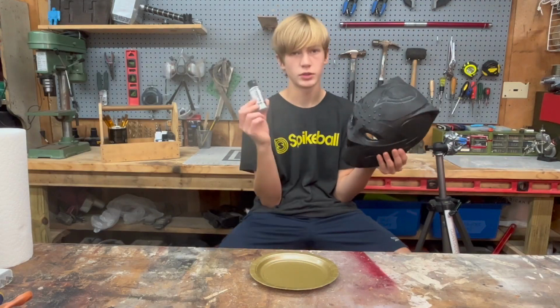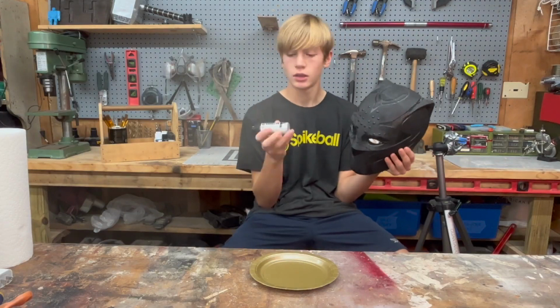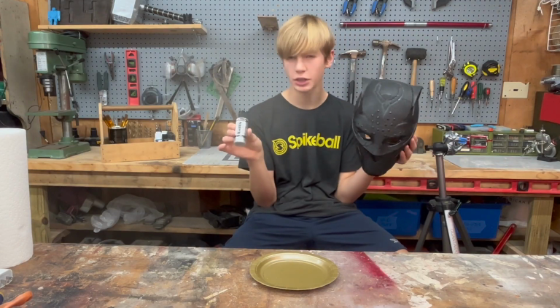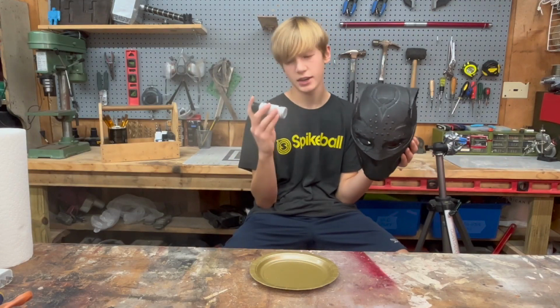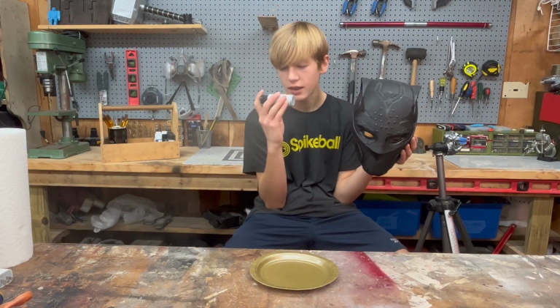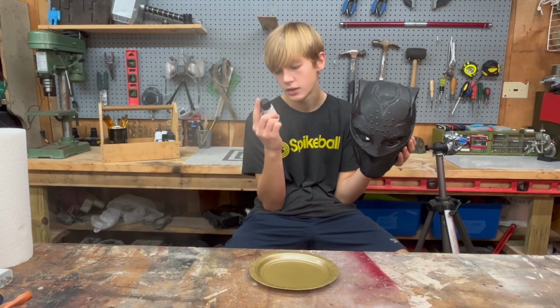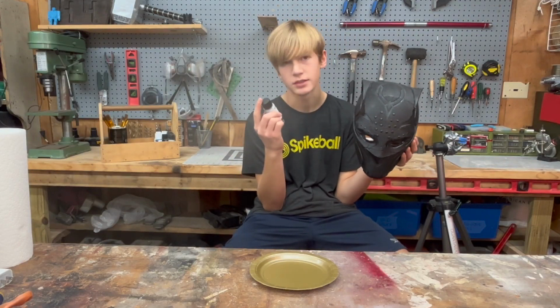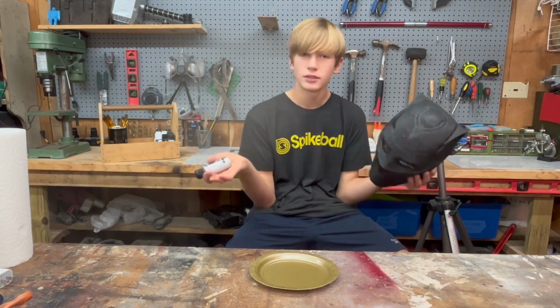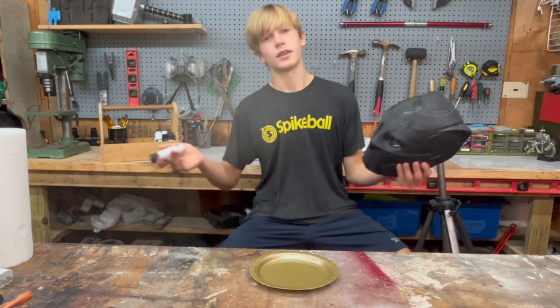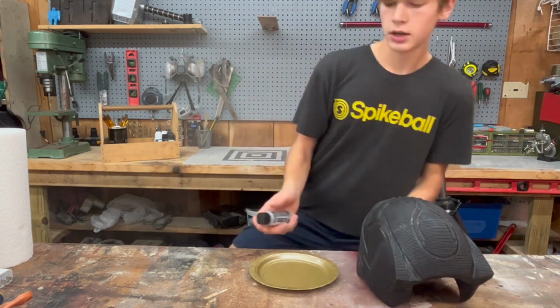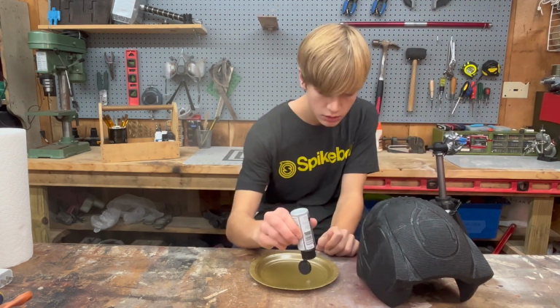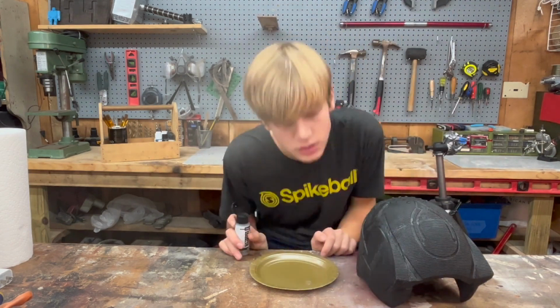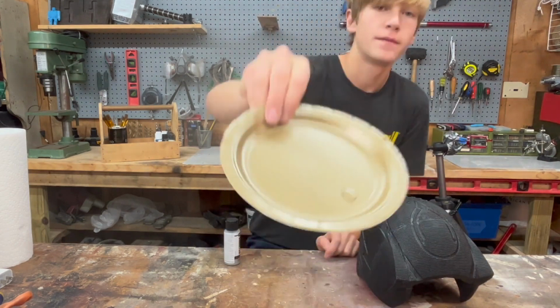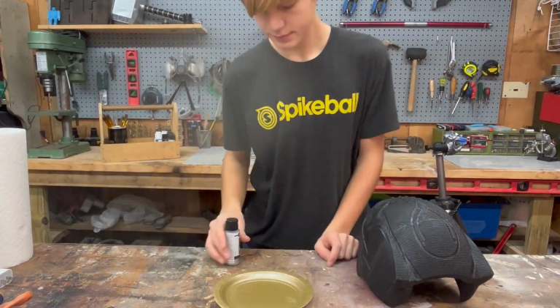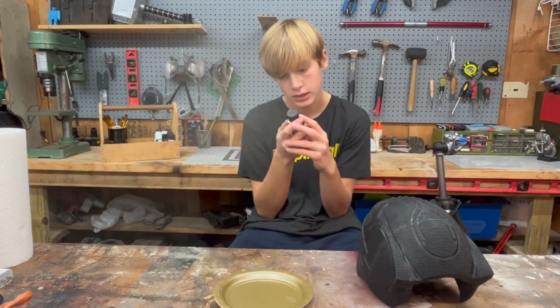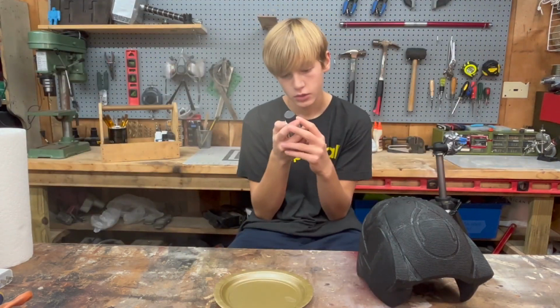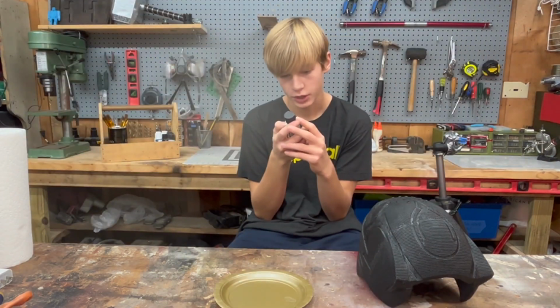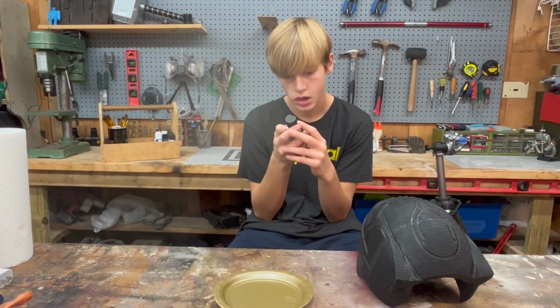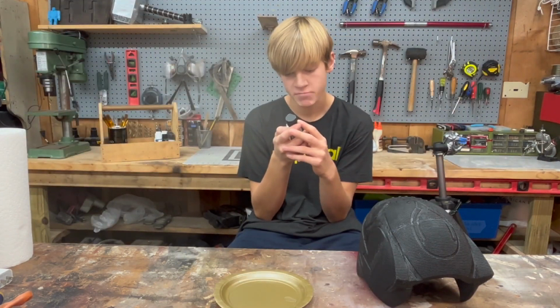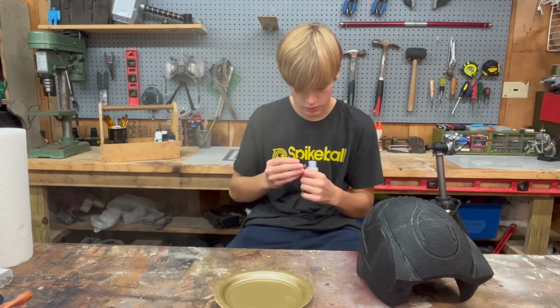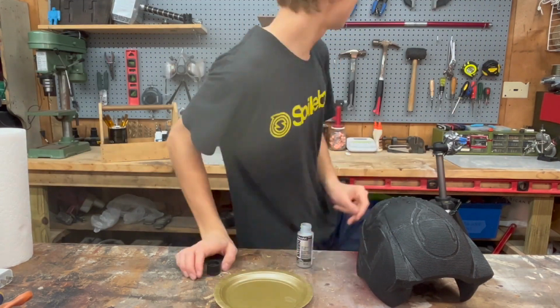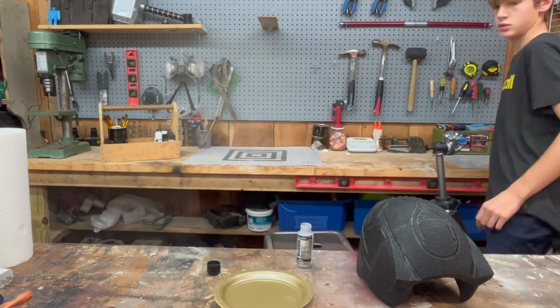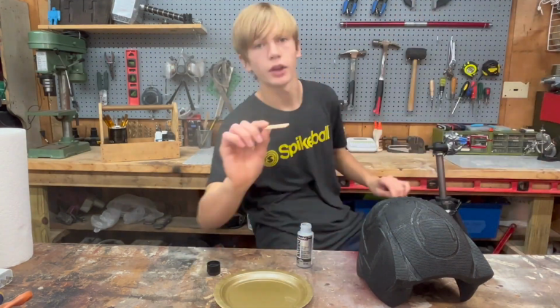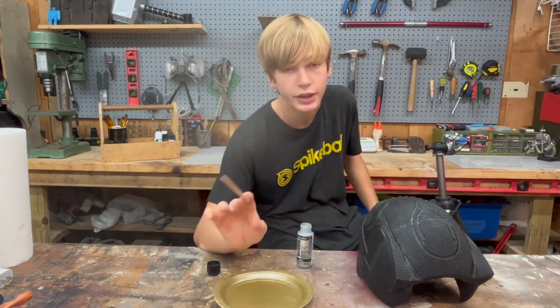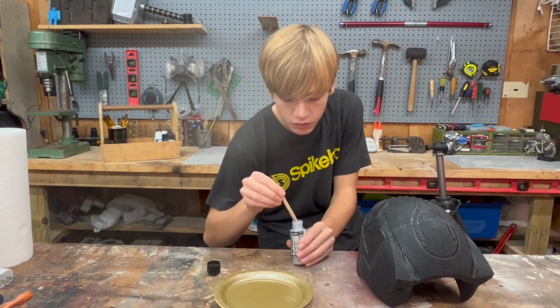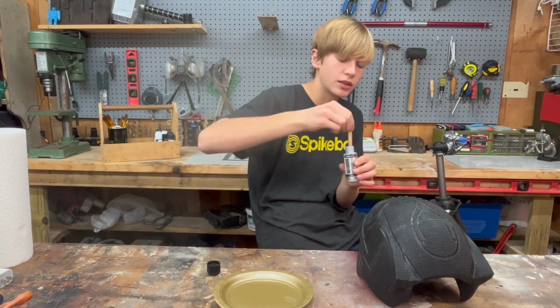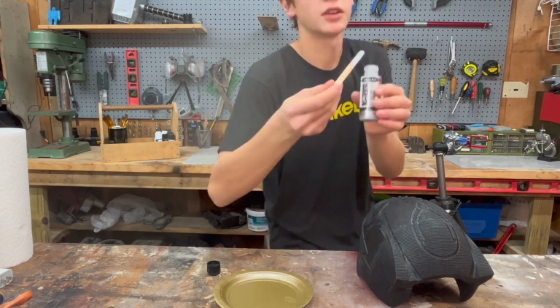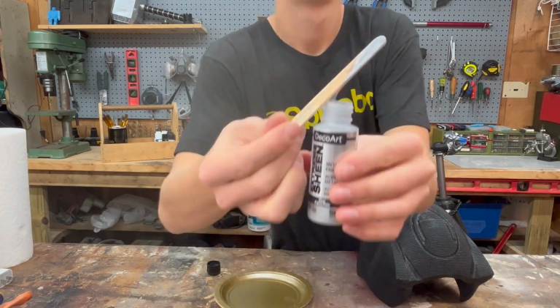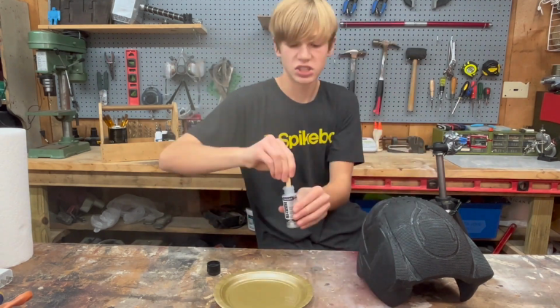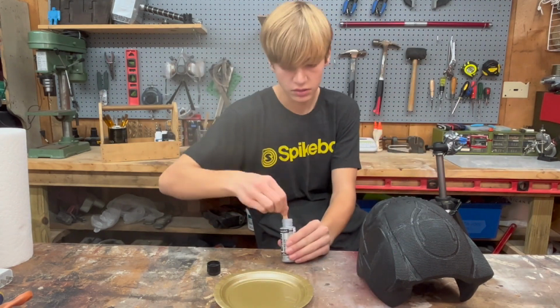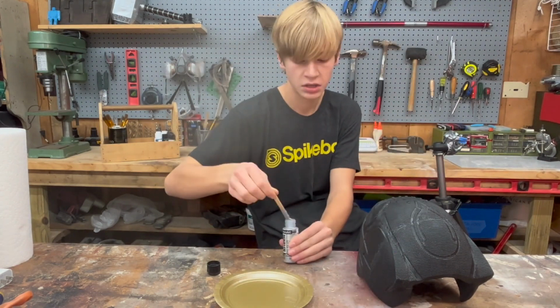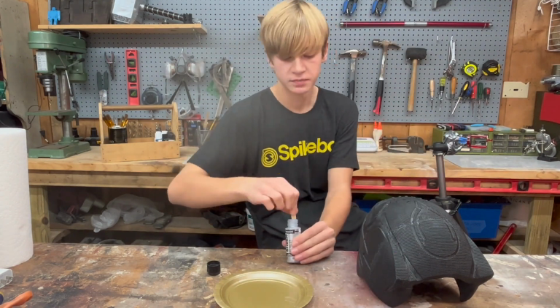Here's me struggling to use some silver acrylic paint — for some reason it was super watery and I just couldn't get it to work. But then I did get it to work and it was amazing.